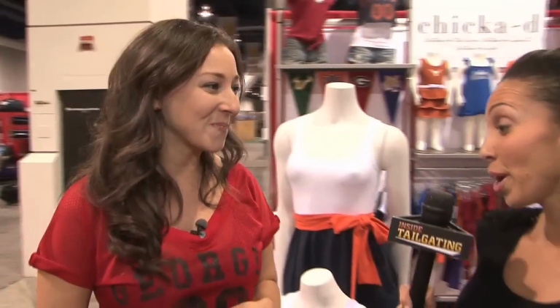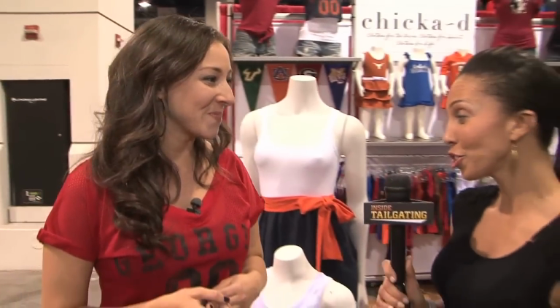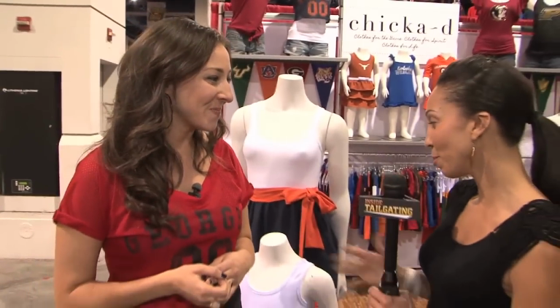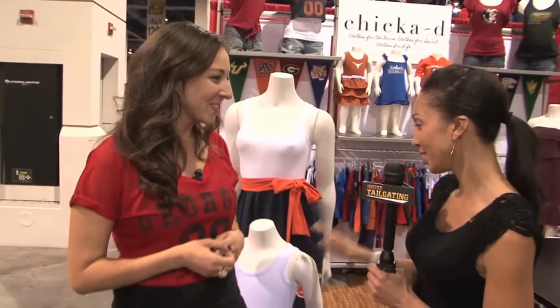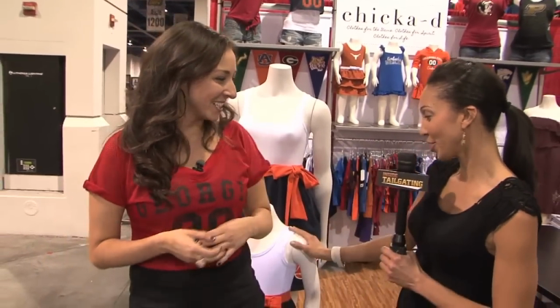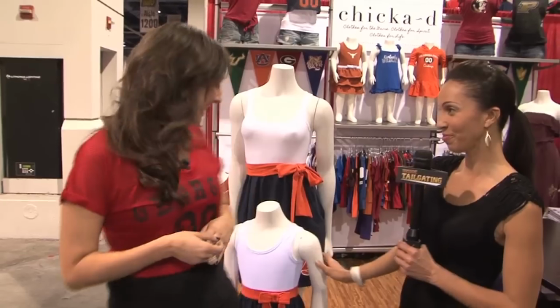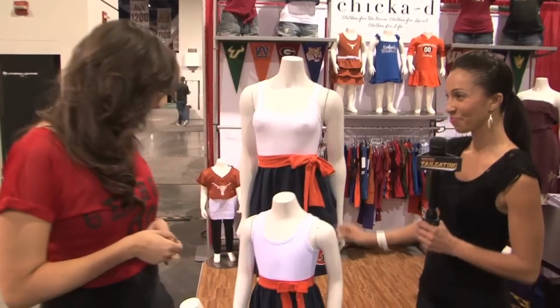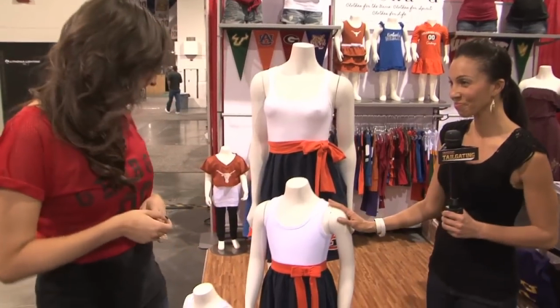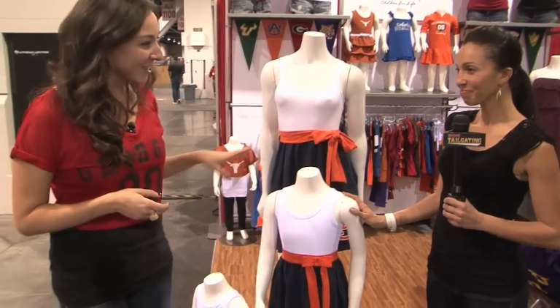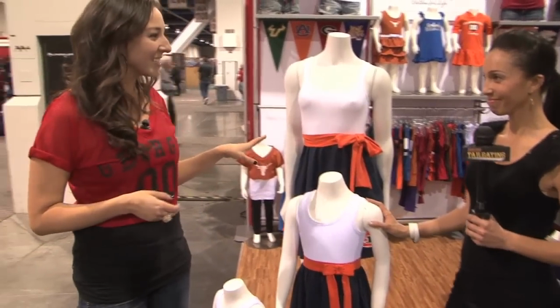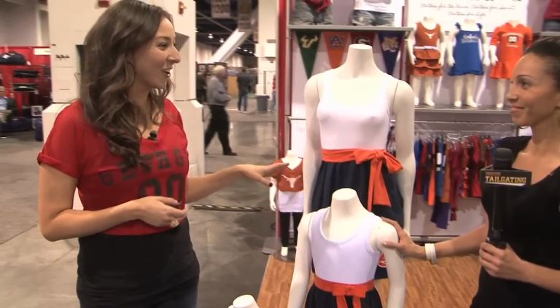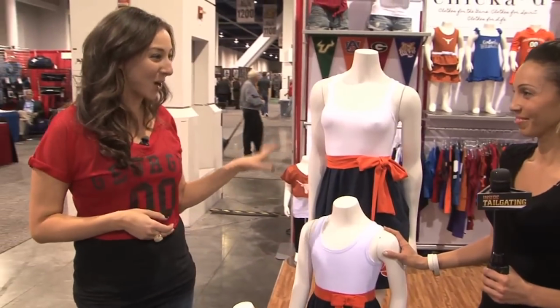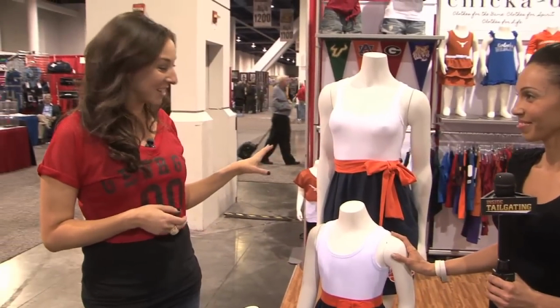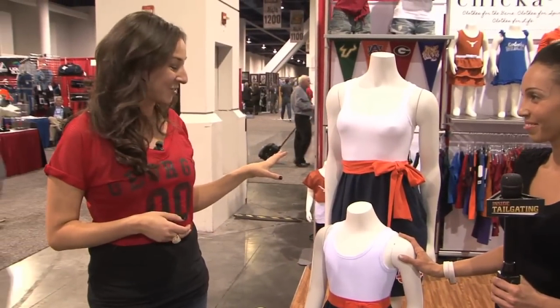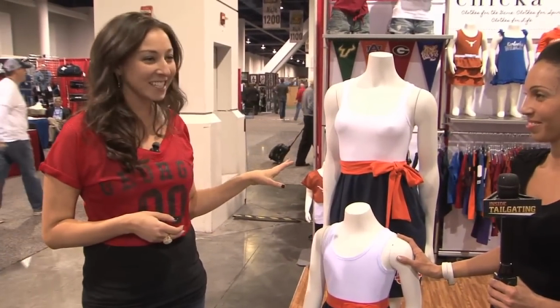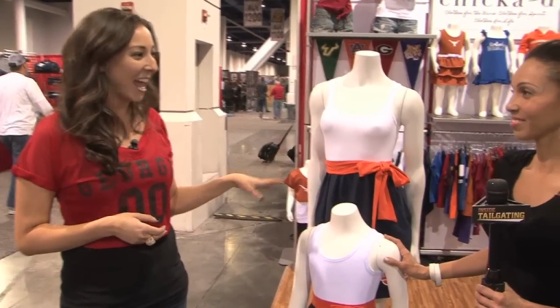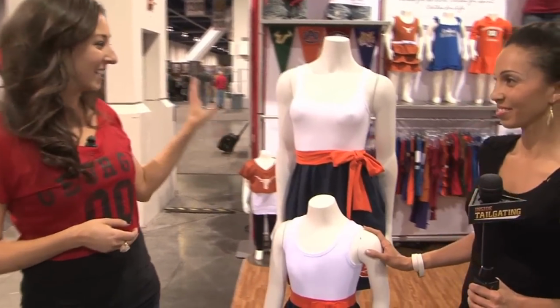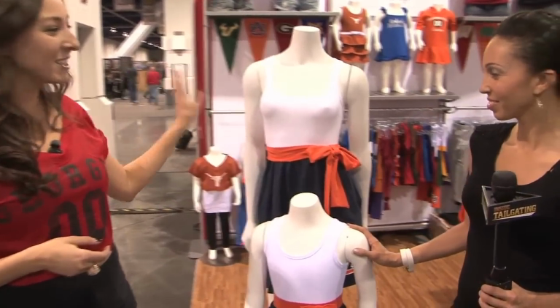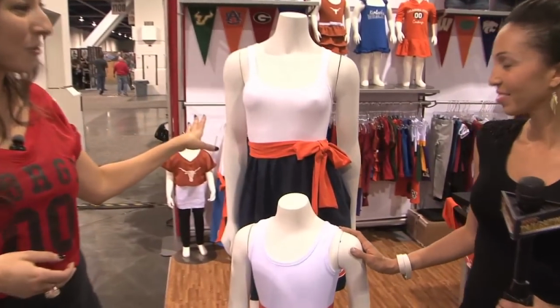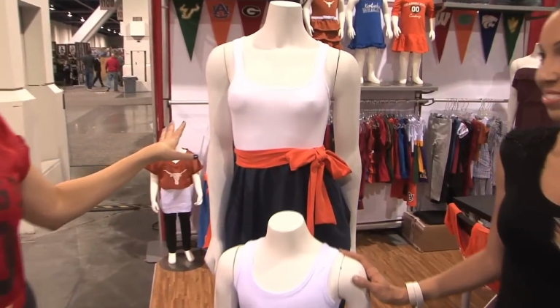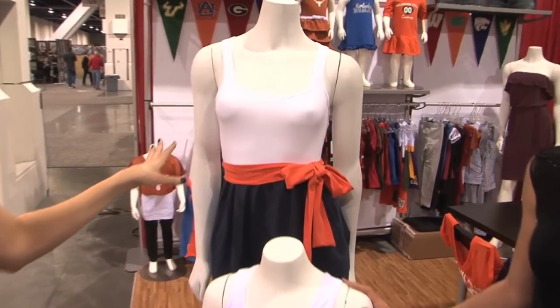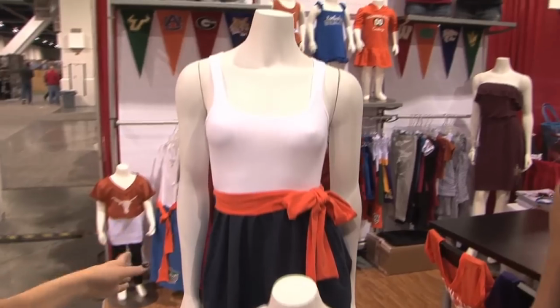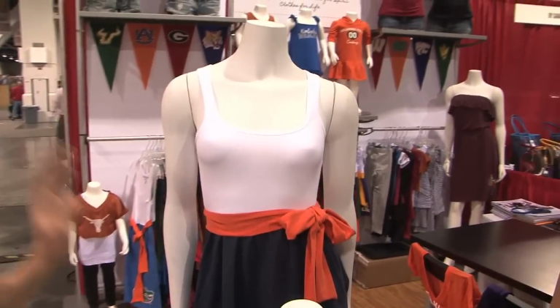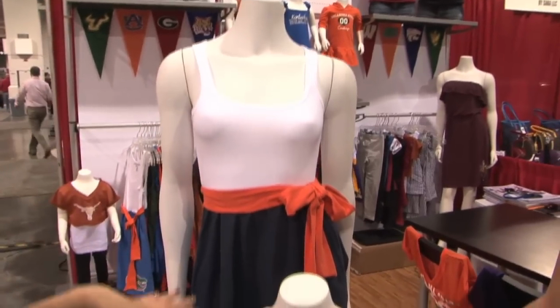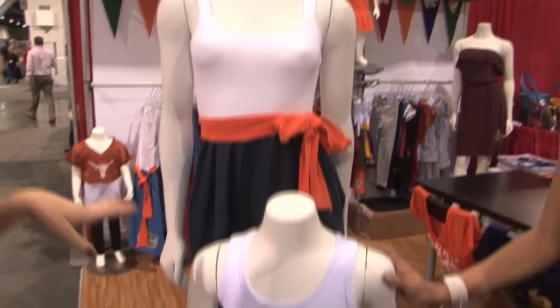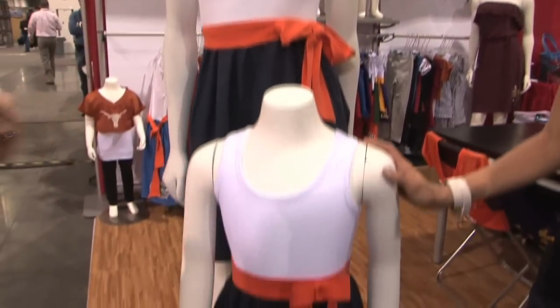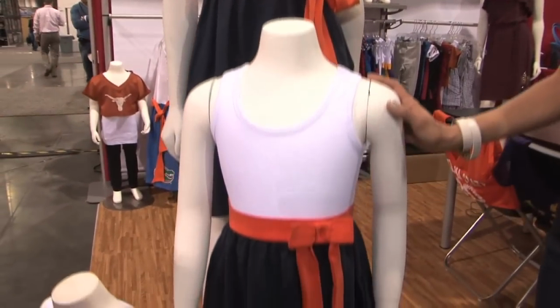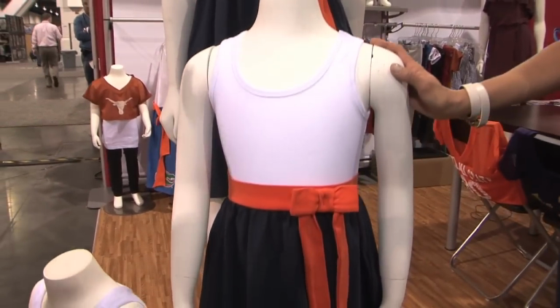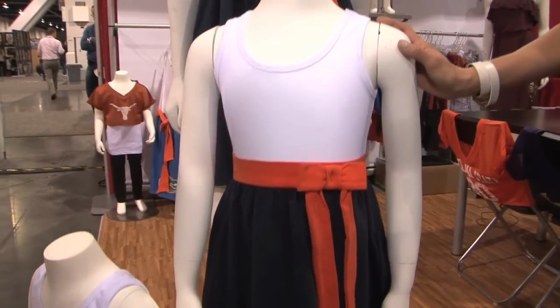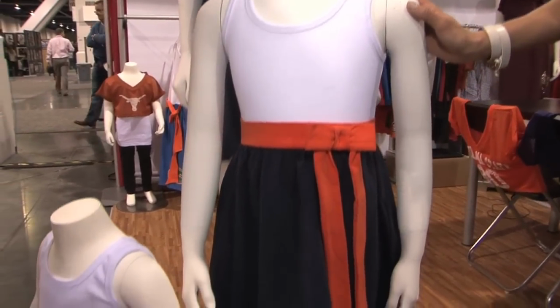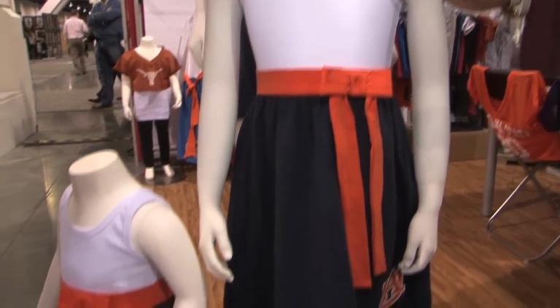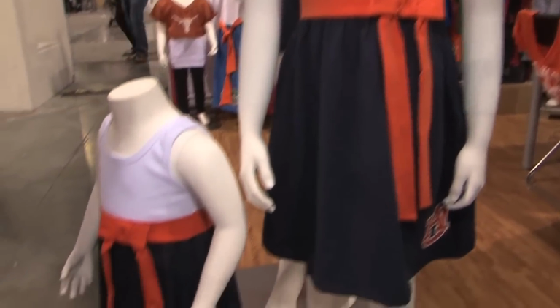That's great. Why don't you show us some of your best sellers? So these dresses are our top selling dresses, and they did so well with the women's market we decided to introduce them for the kids. We have youth sizing and toddler sizing.